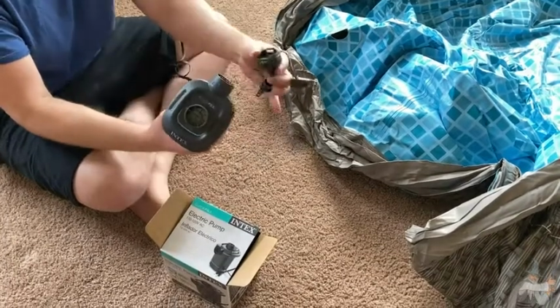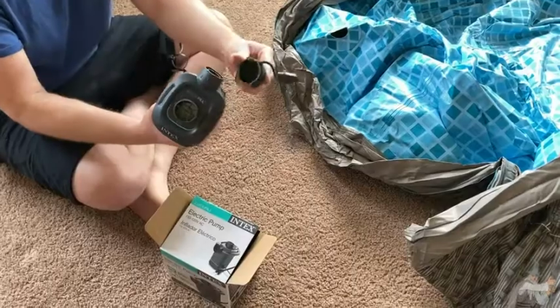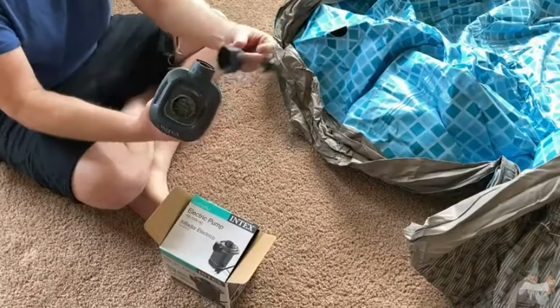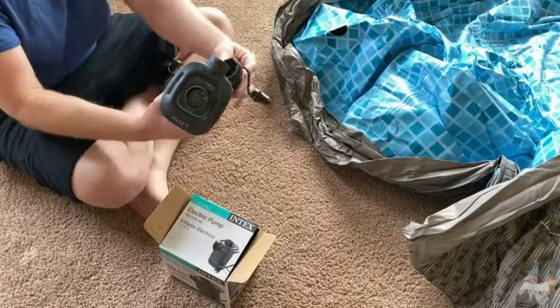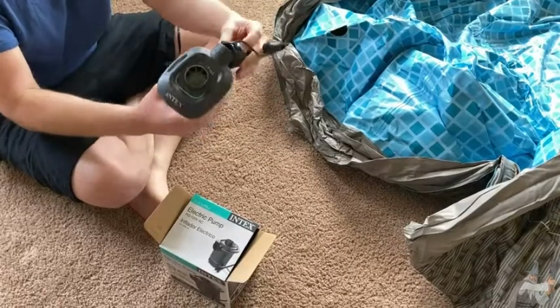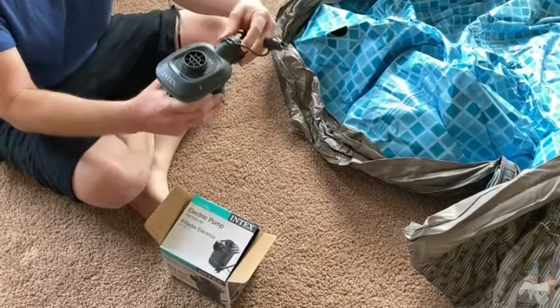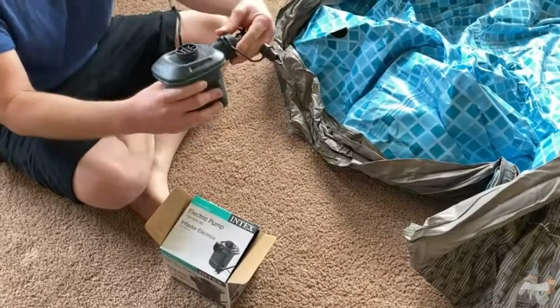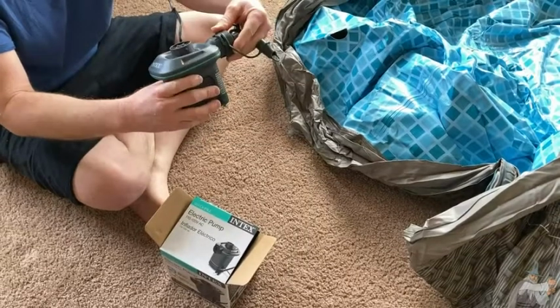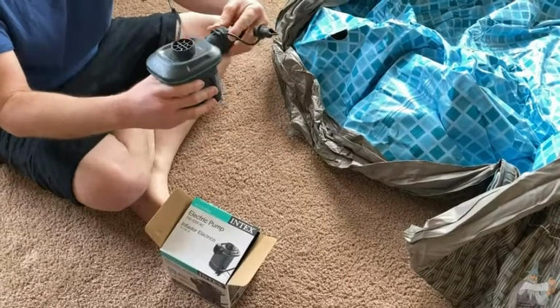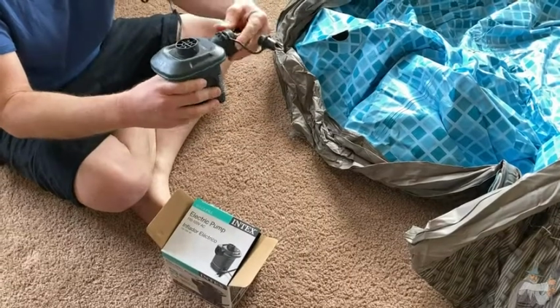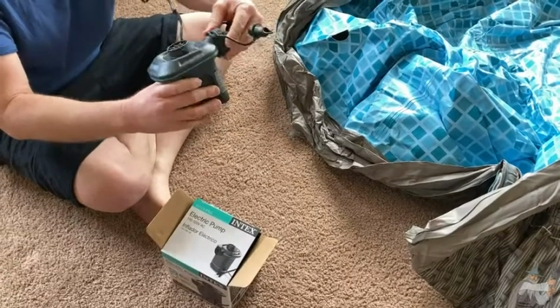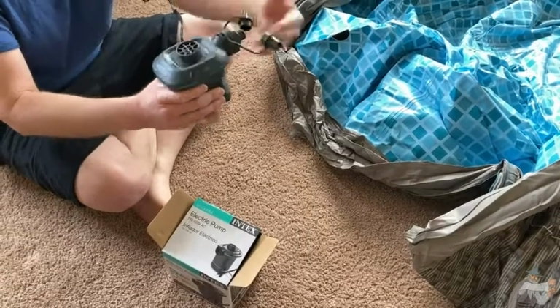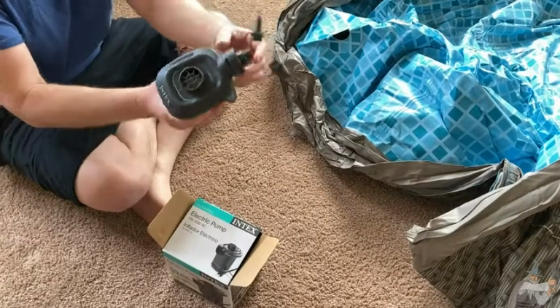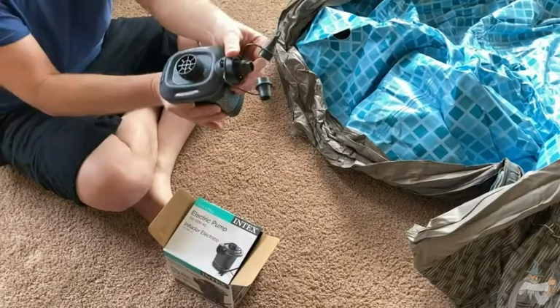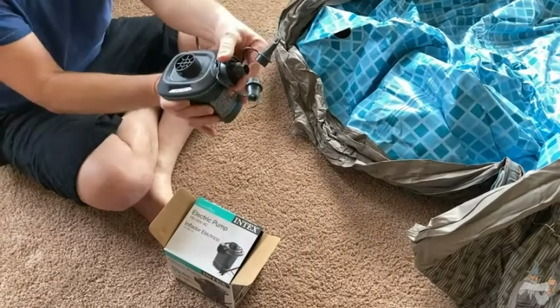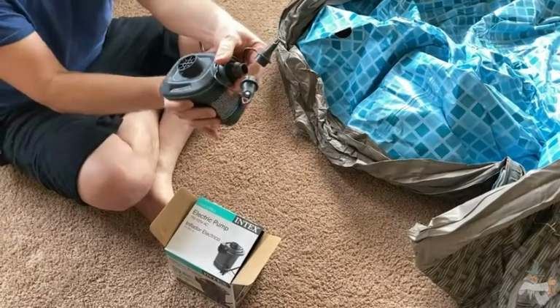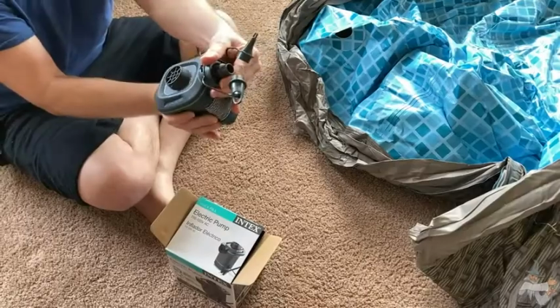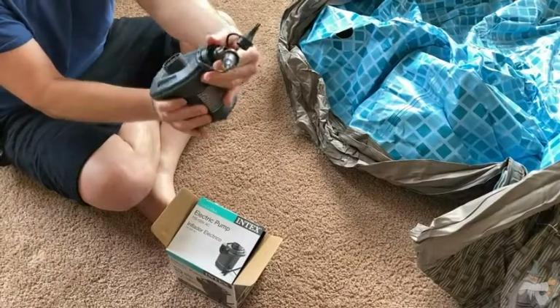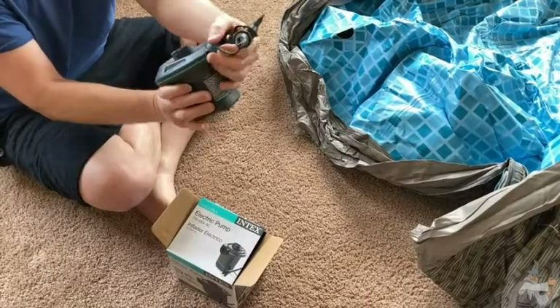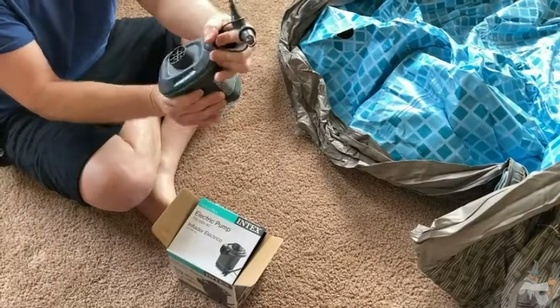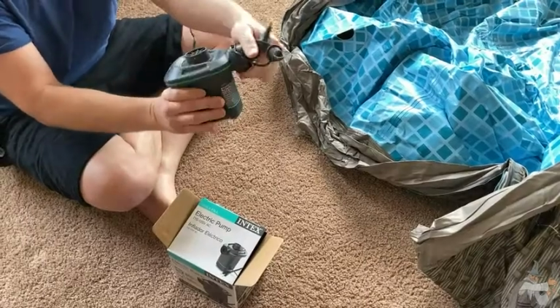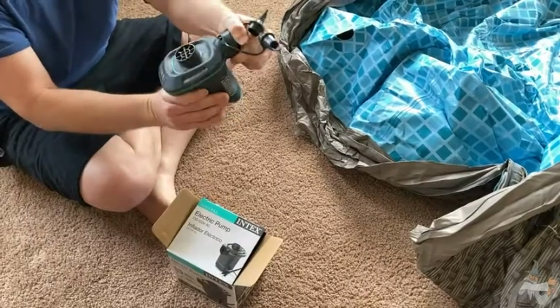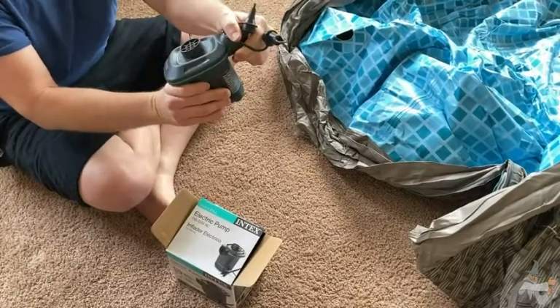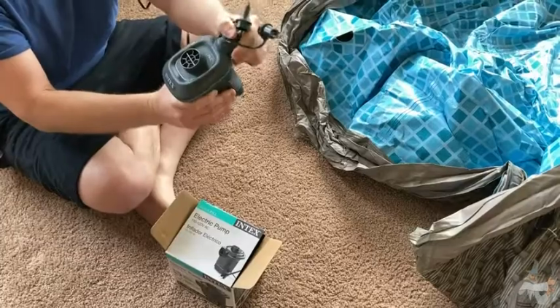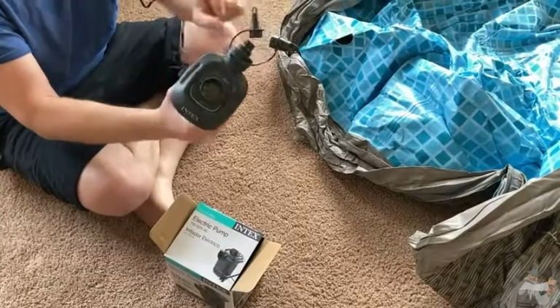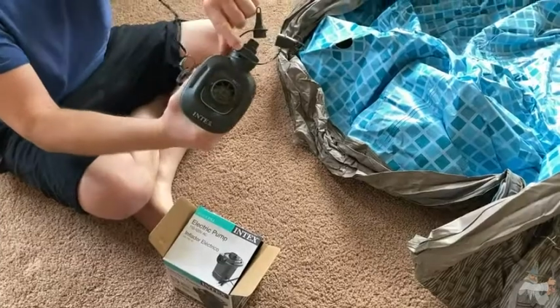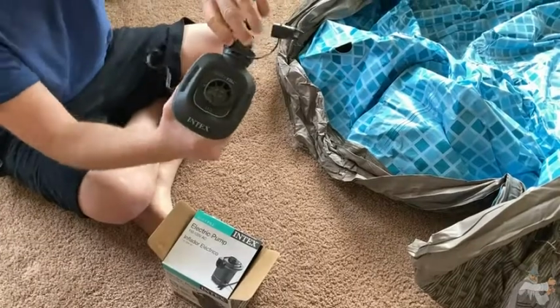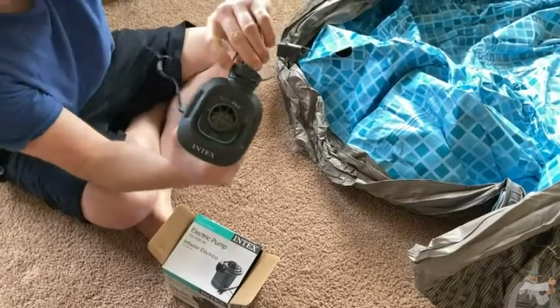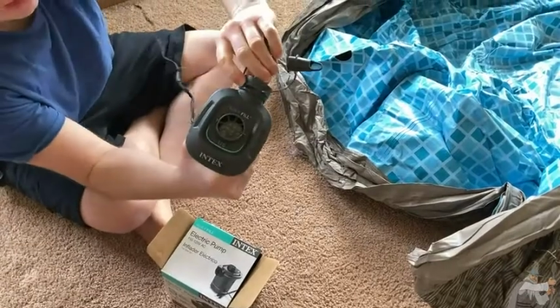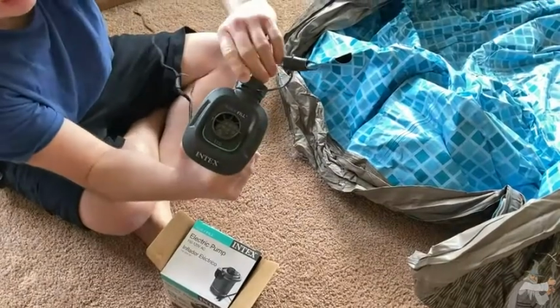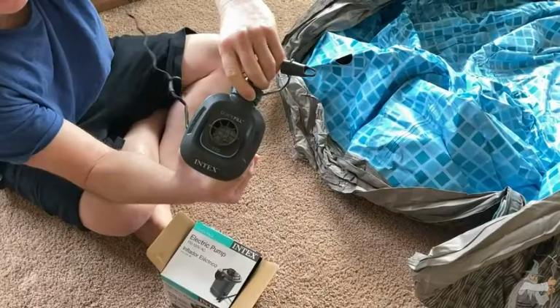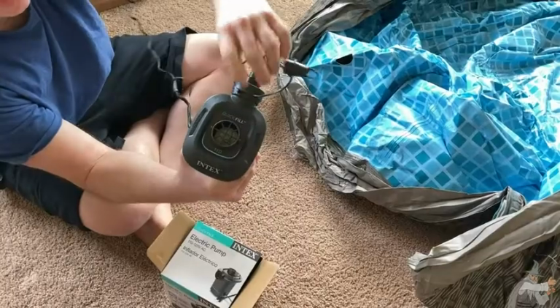It comes with this attachment. Let's go ahead and try to inflate this pool for just a second. You put that on there and then you turn it. It's got an unlock — it's unlocked and now it's locked.